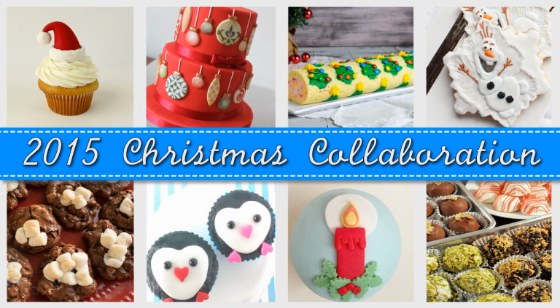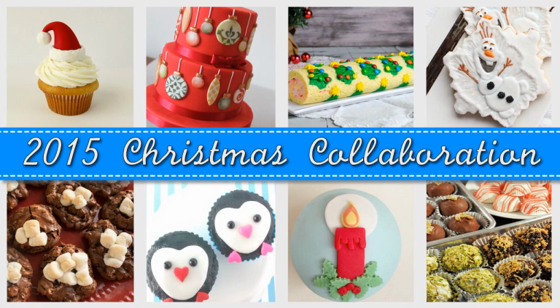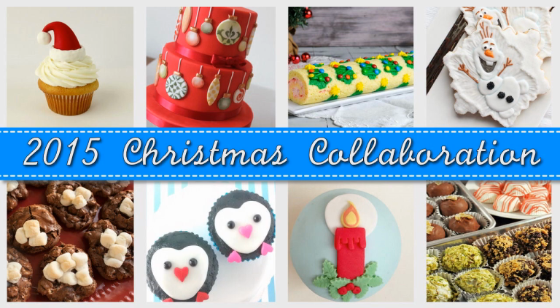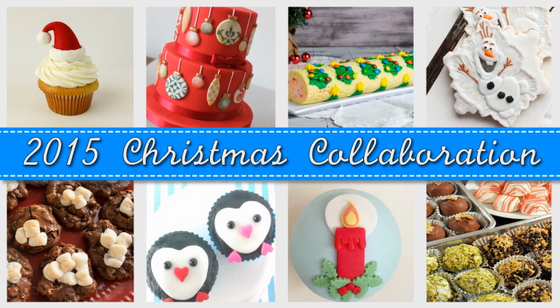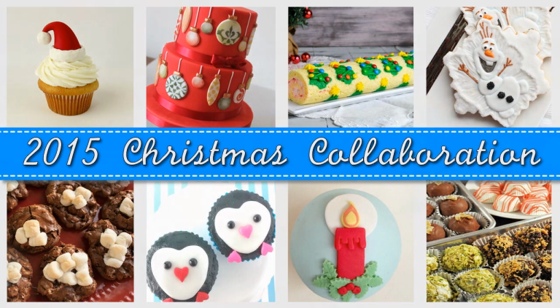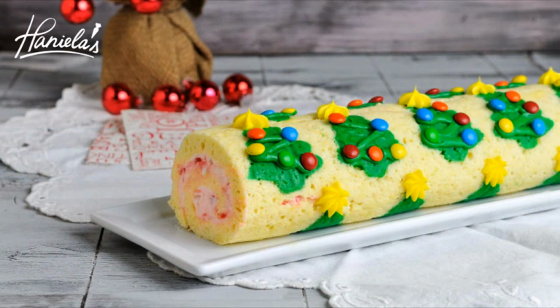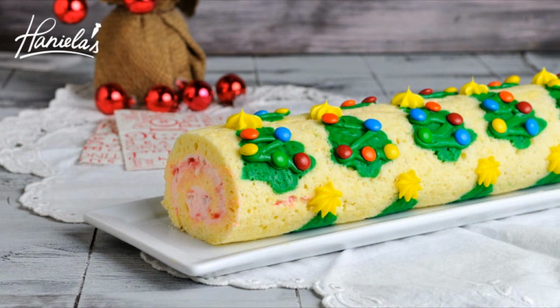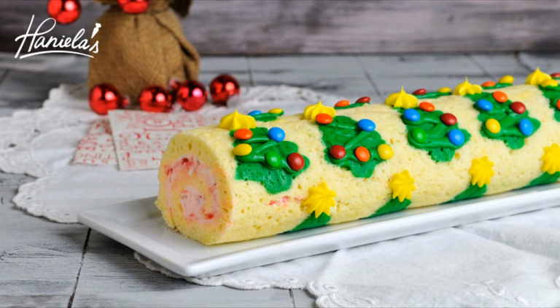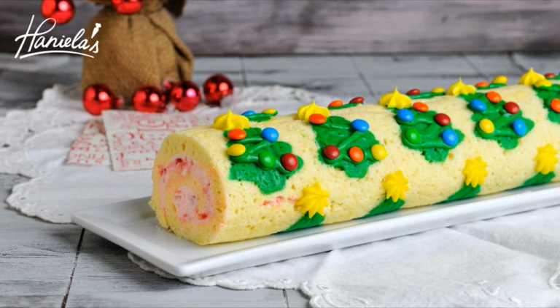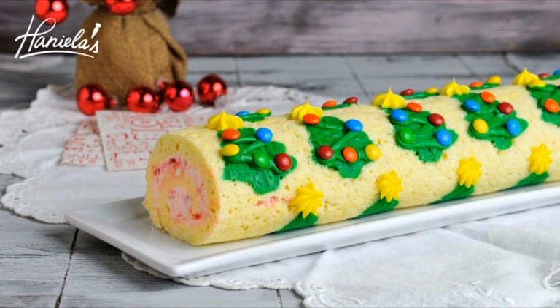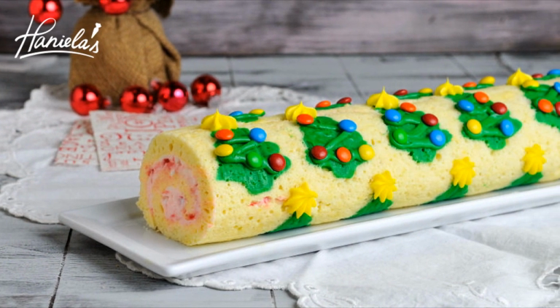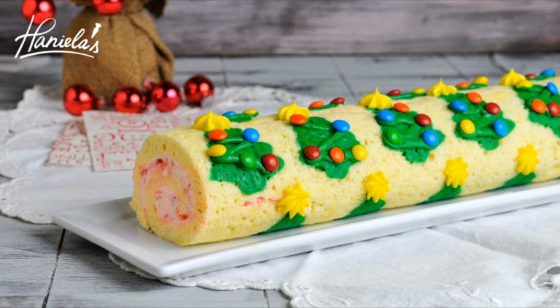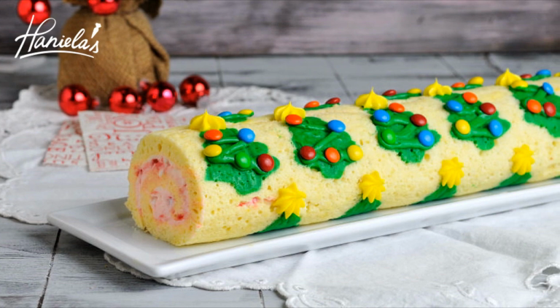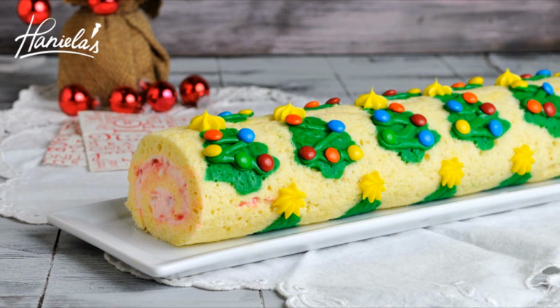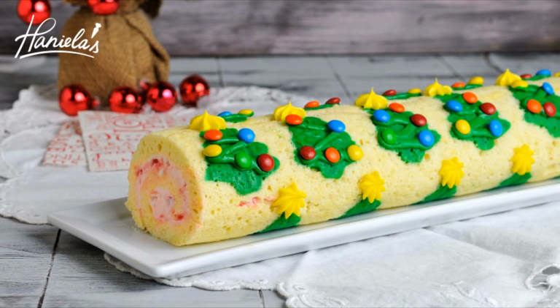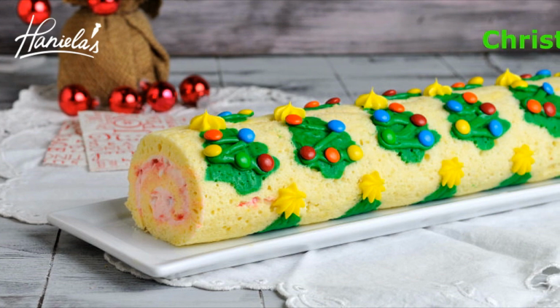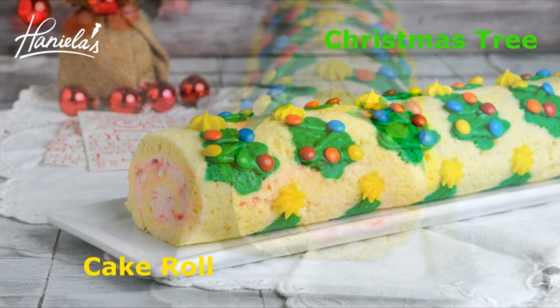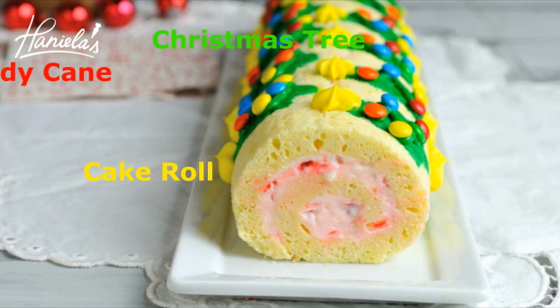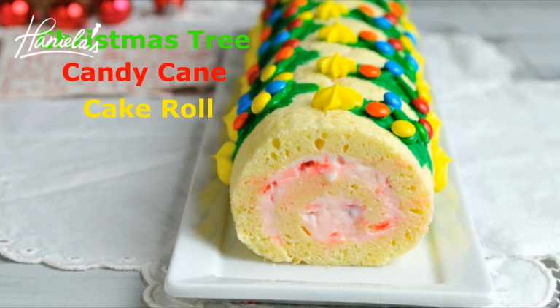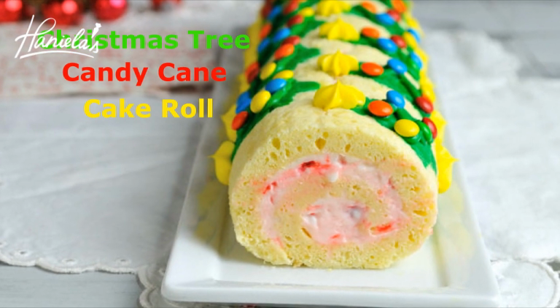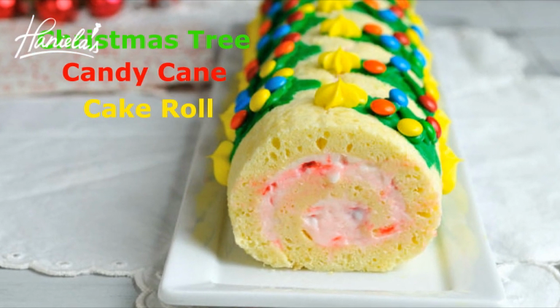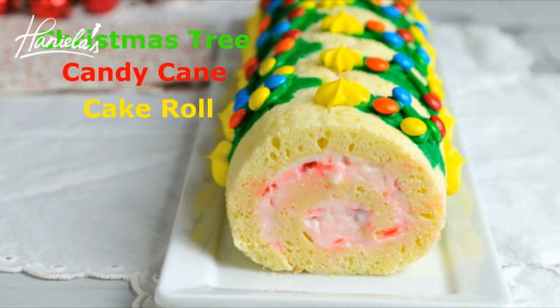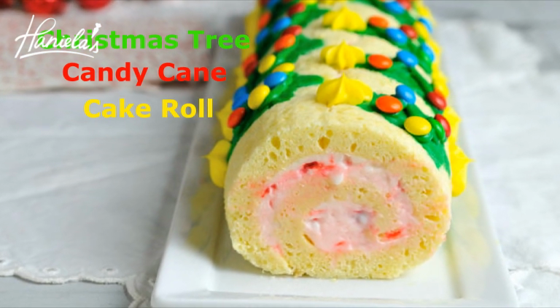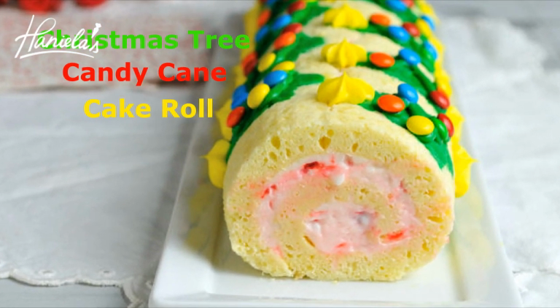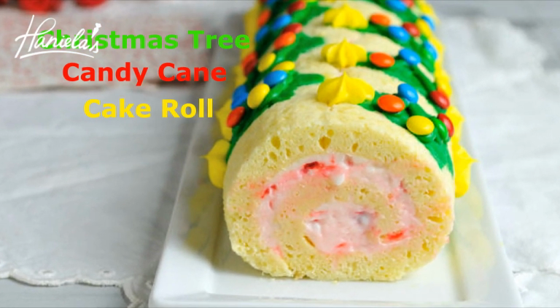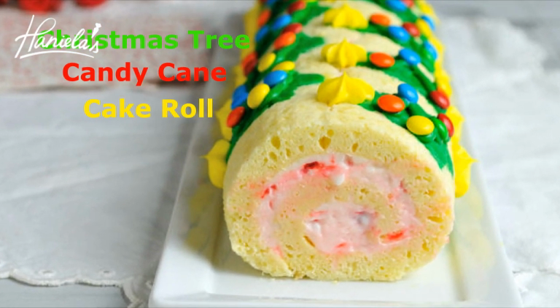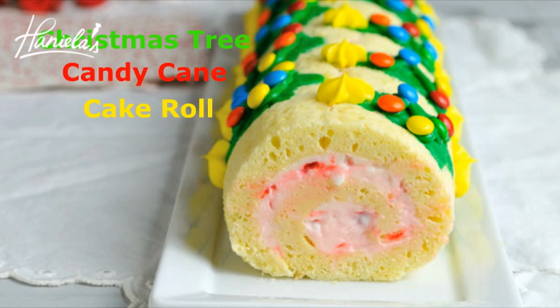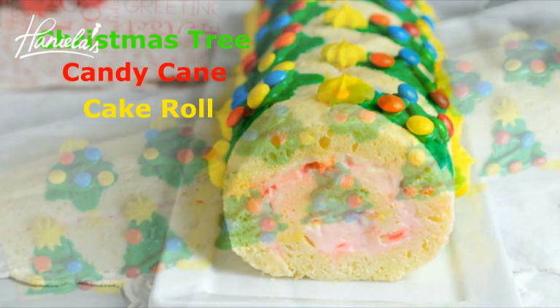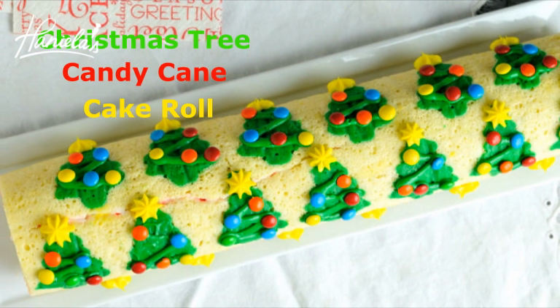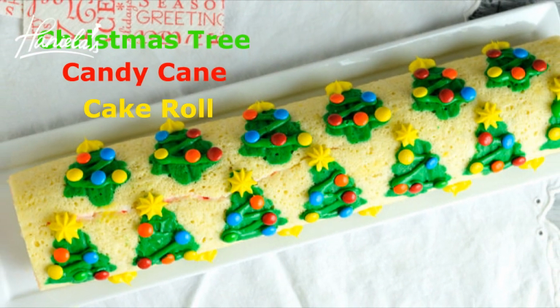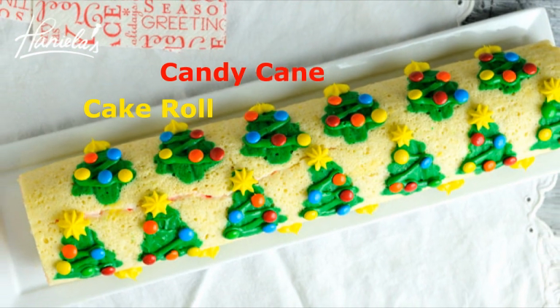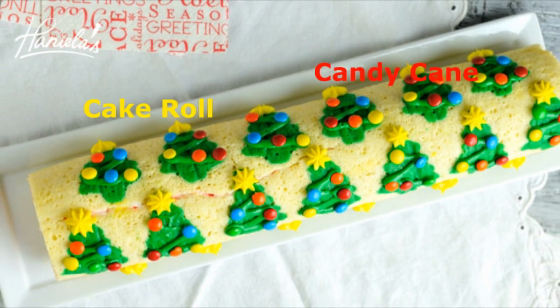And I'm going to show you how to make this Christmas cake roll. I received quite a few requests for a Christmas-inspired cake roll, so I made a Christmas tree candy cane cake roll. Let's get started.